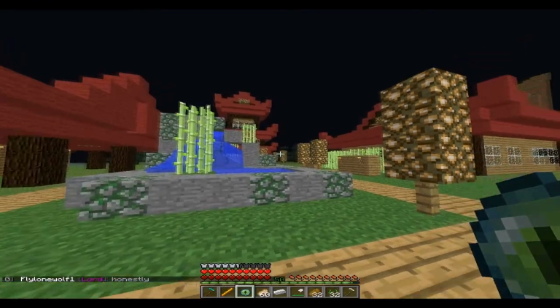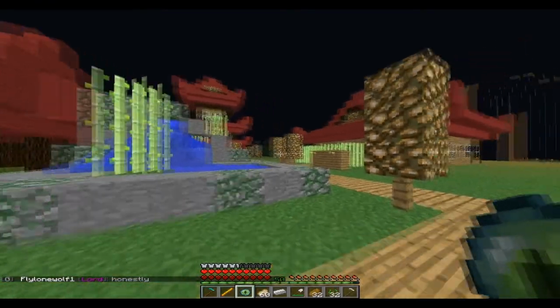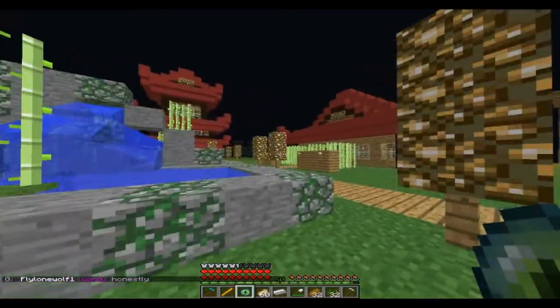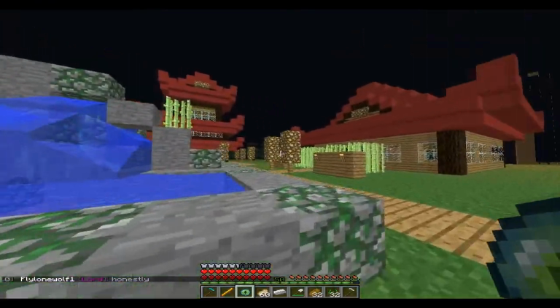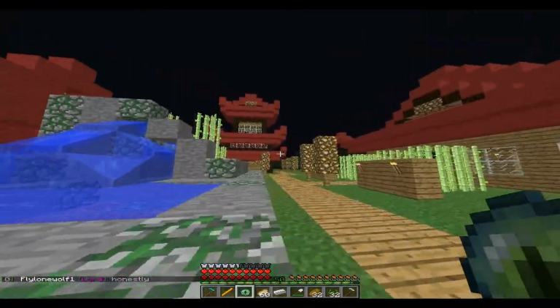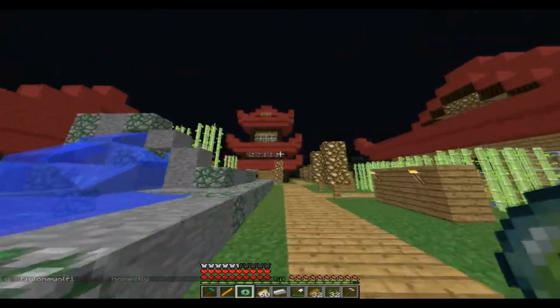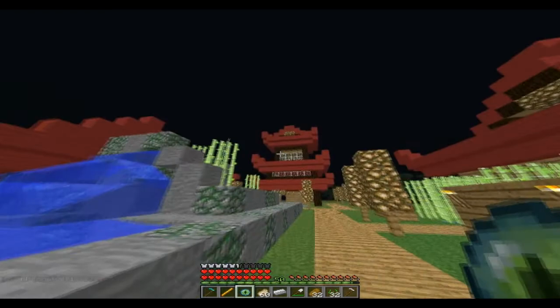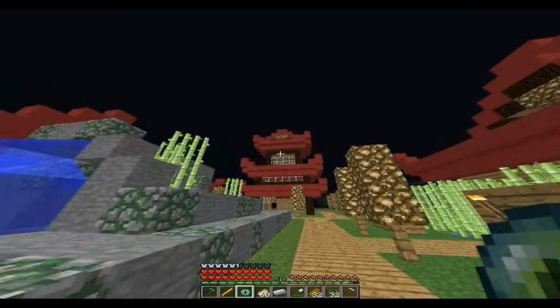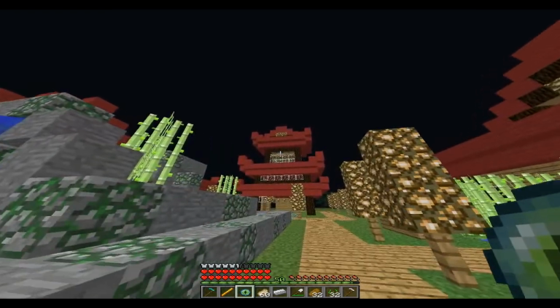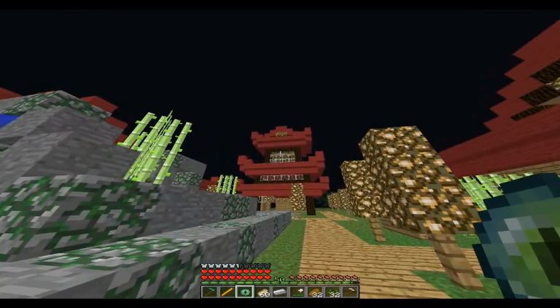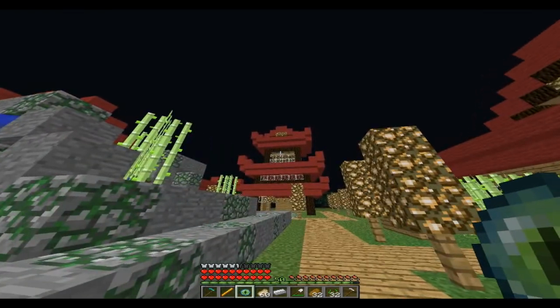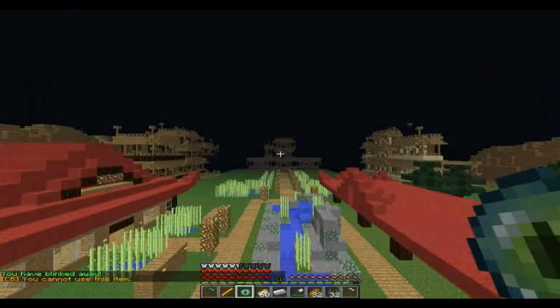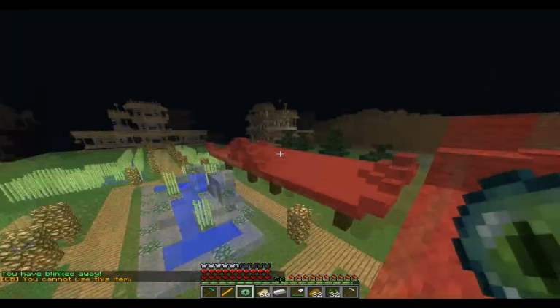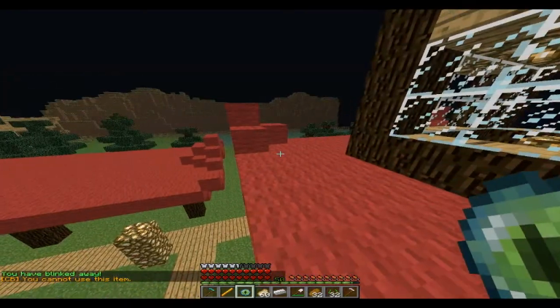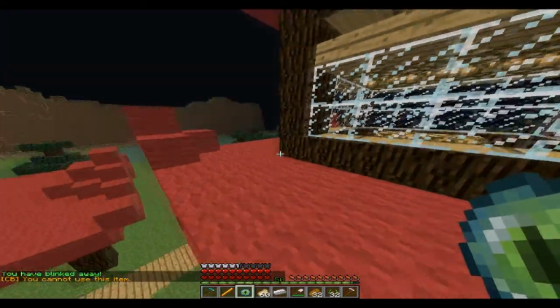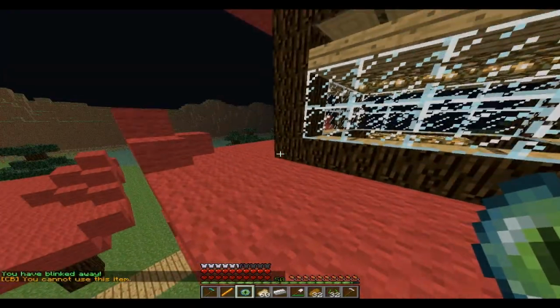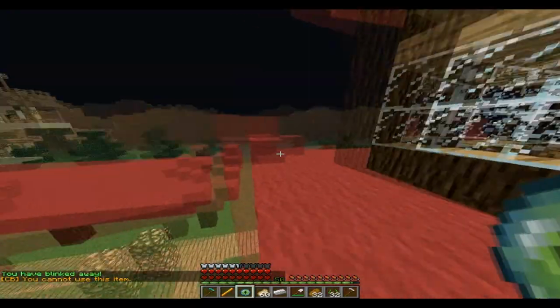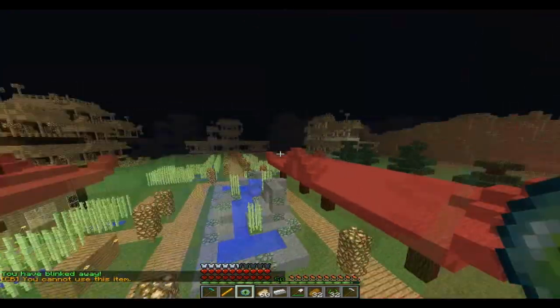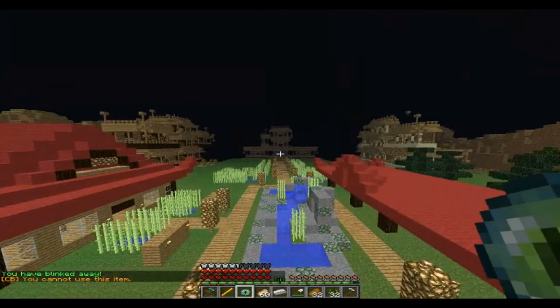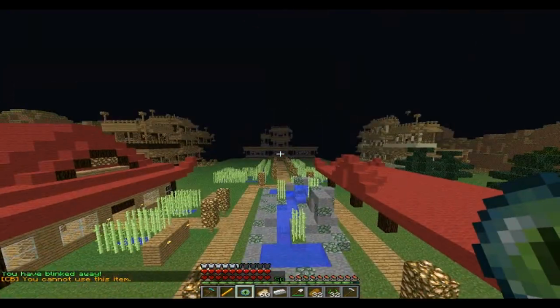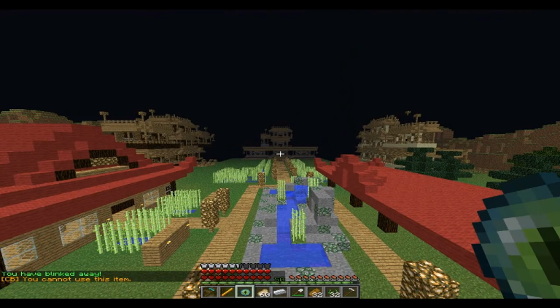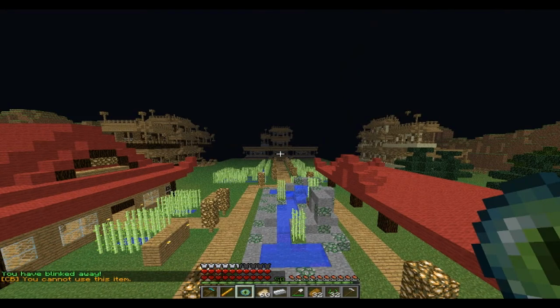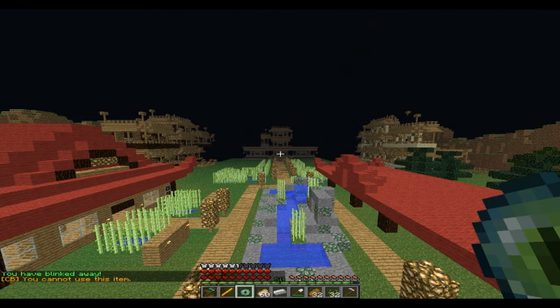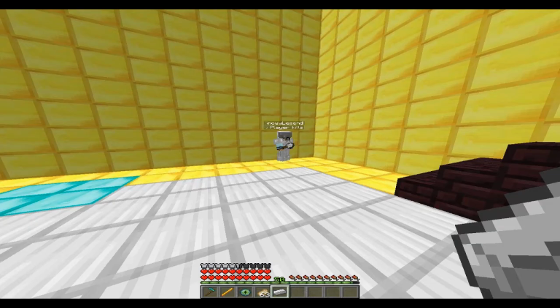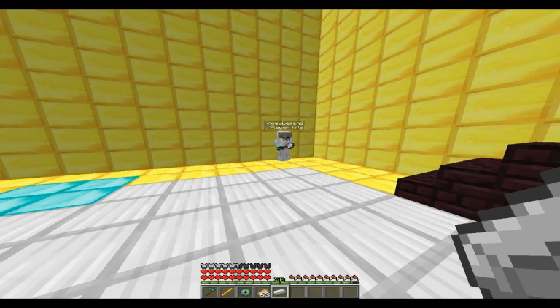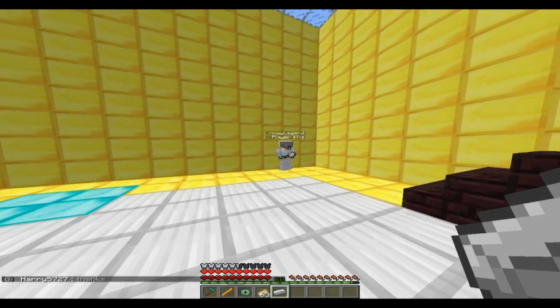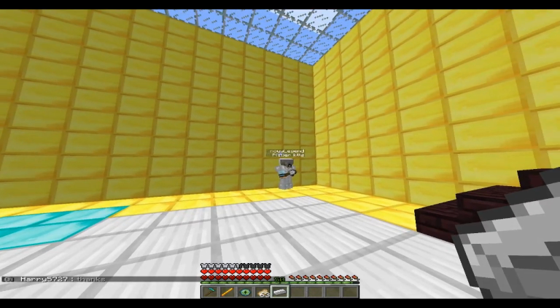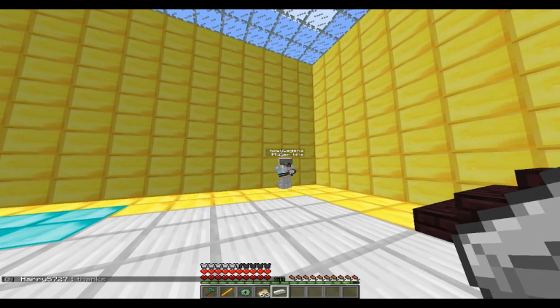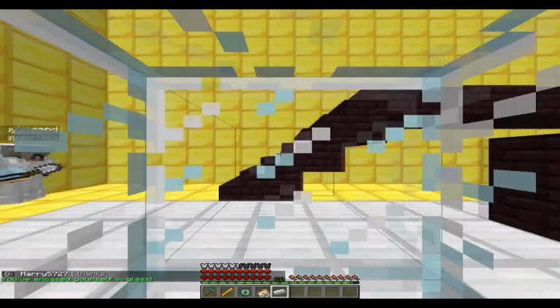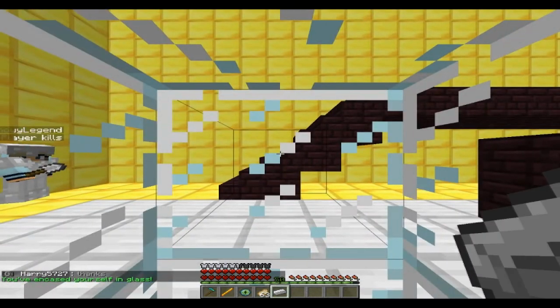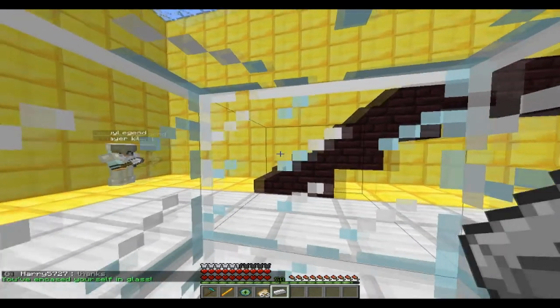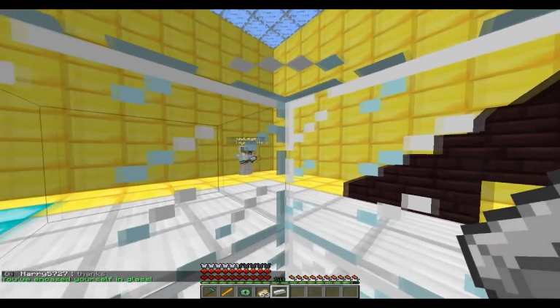Blink is activated by right clicking with an eye of ender. This allows you to teleport up to 20 blocks away. This is on a 20 second cooldown.